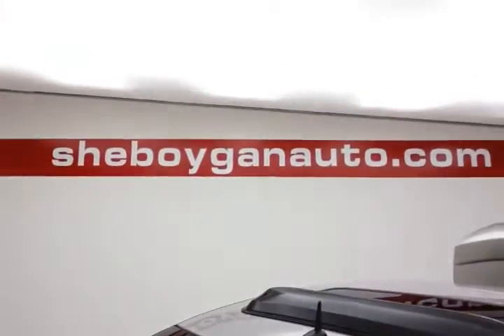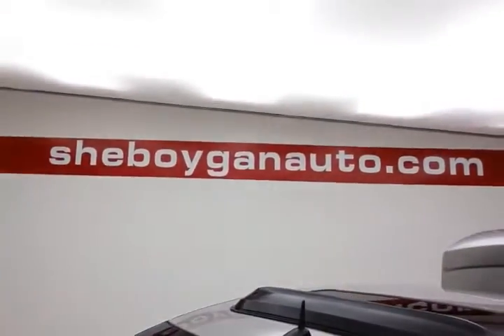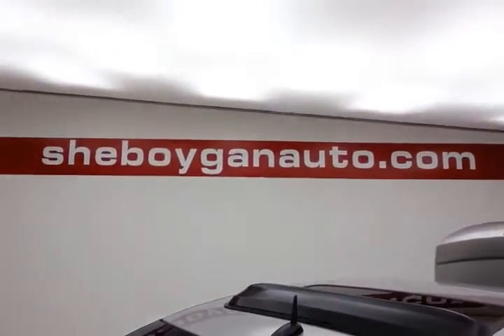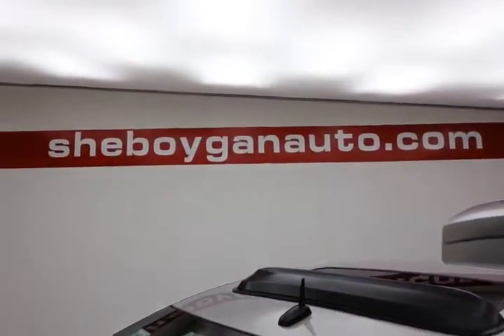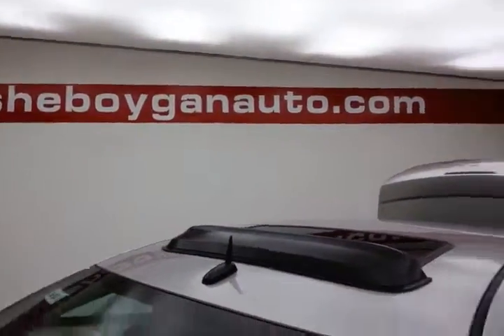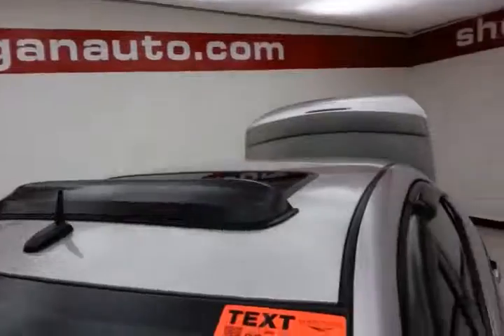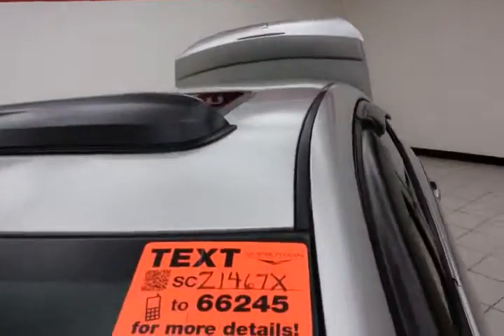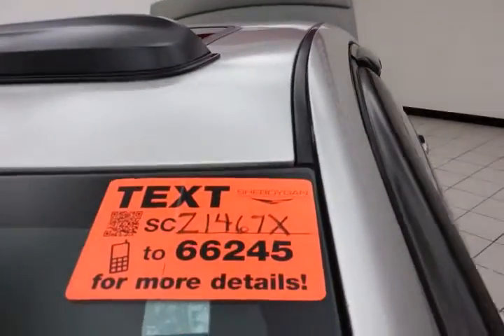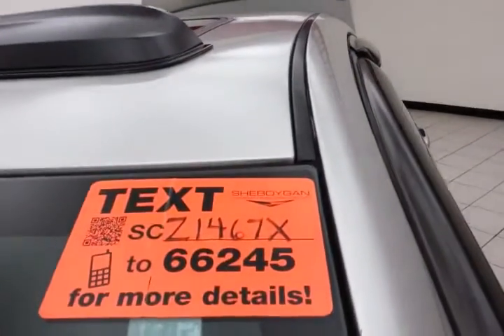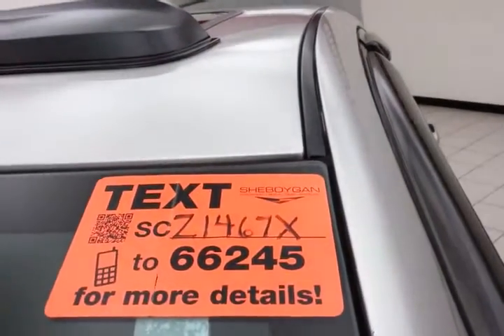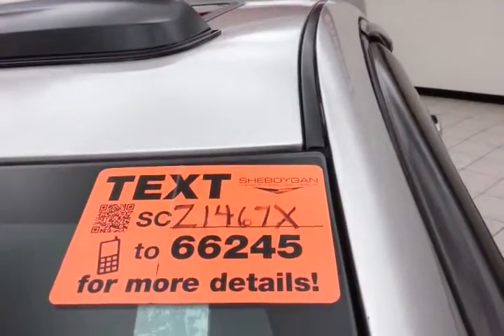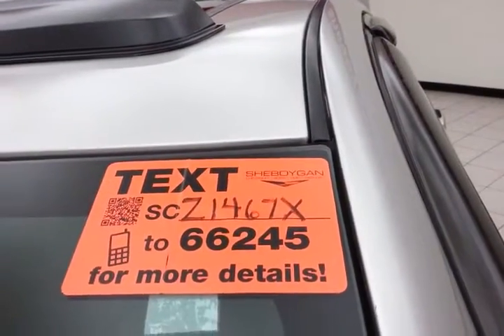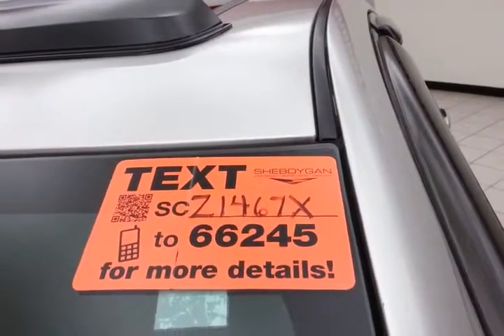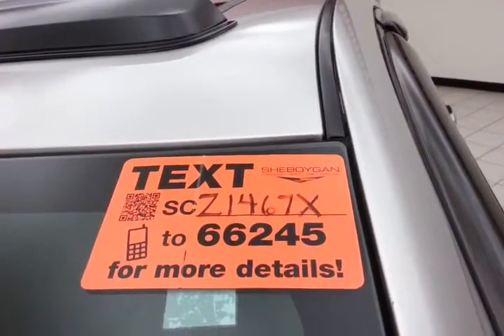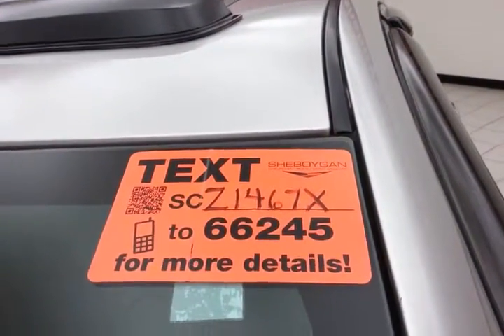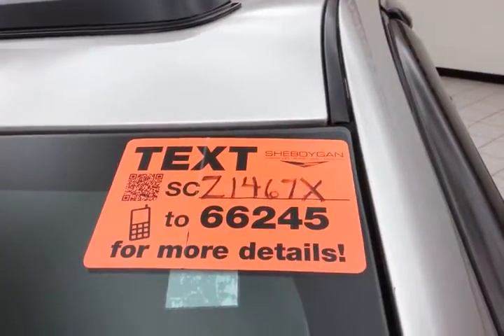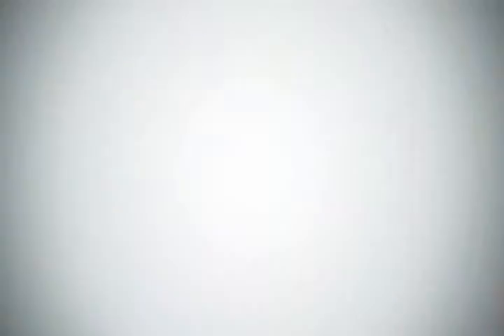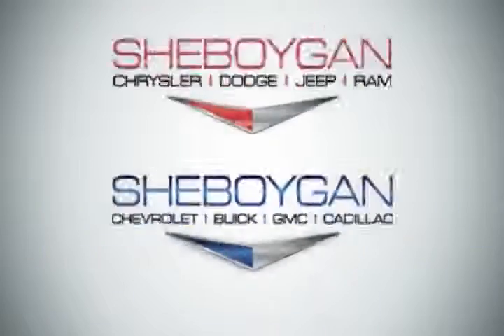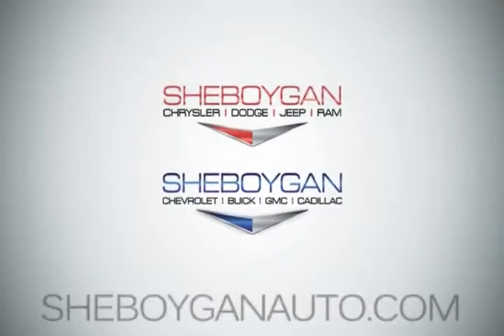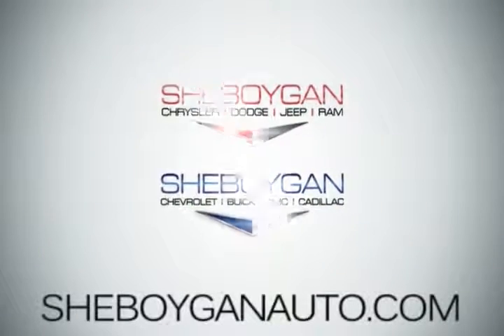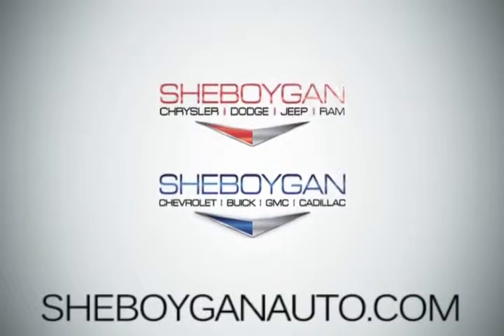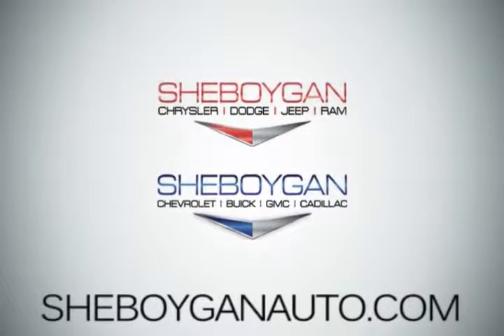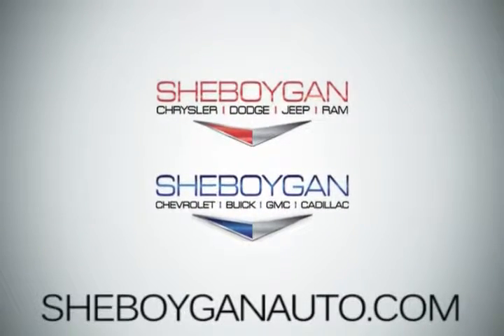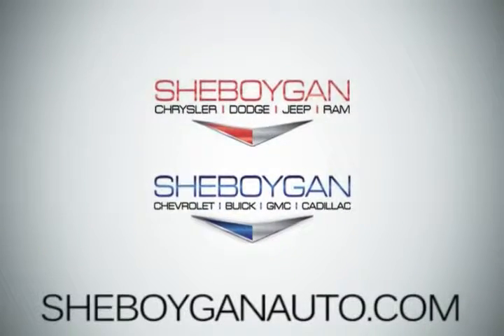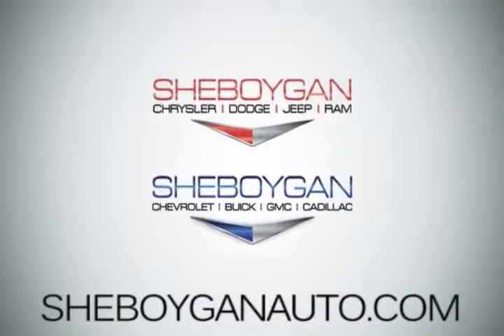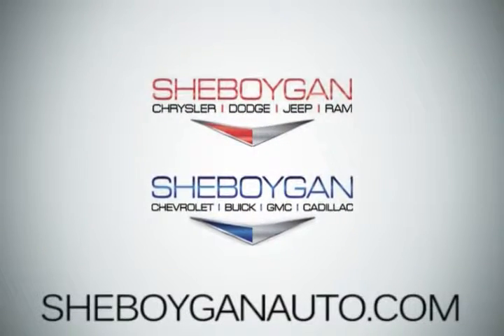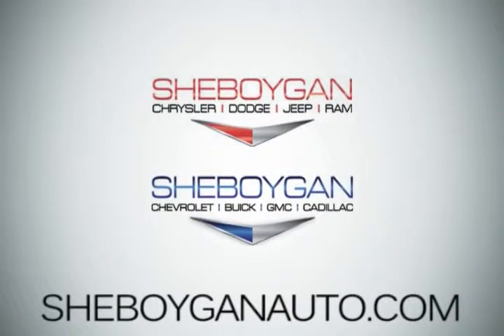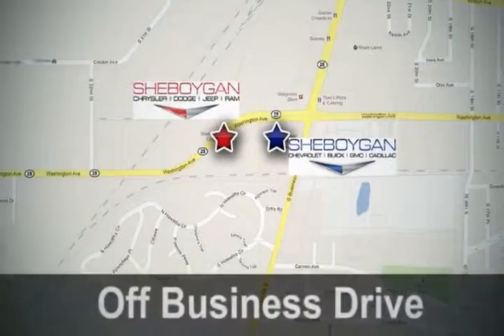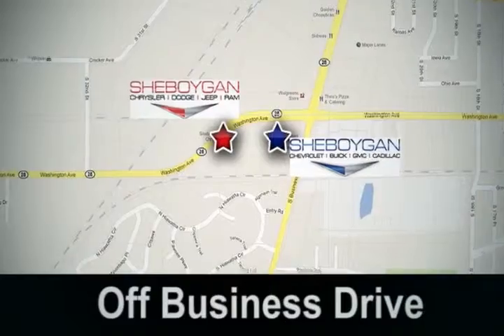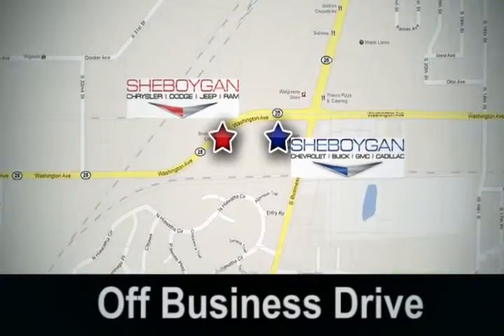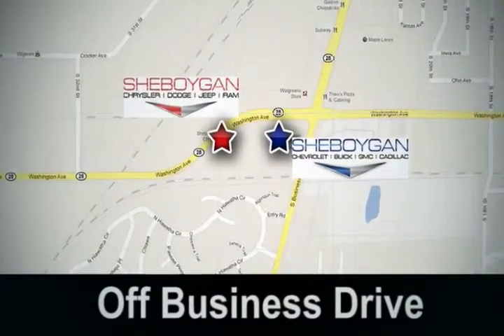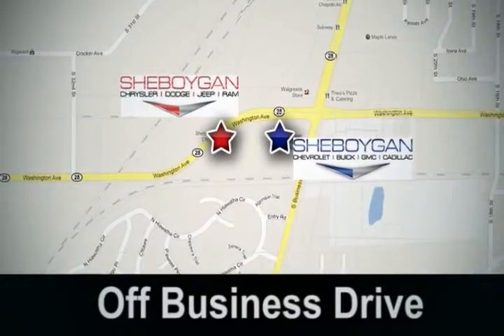For more, please go to sheboyganautow.com, or text SCZ1467X to 66245. Come see us today. Sheboygan Auto — 8 brands in 1 location, off Business Drive in Sheboygan, Wisconsin.